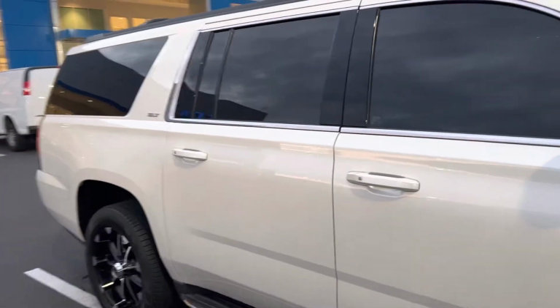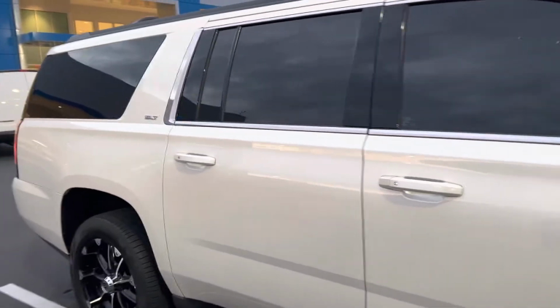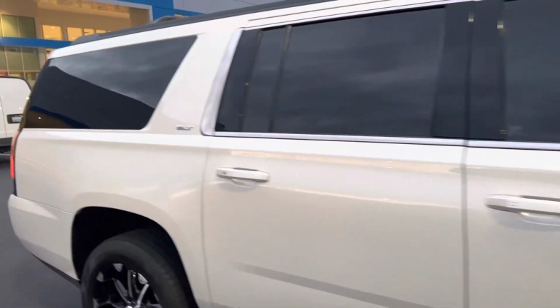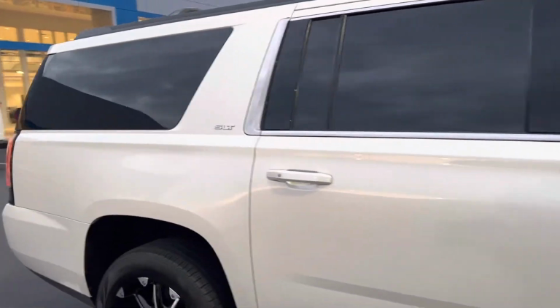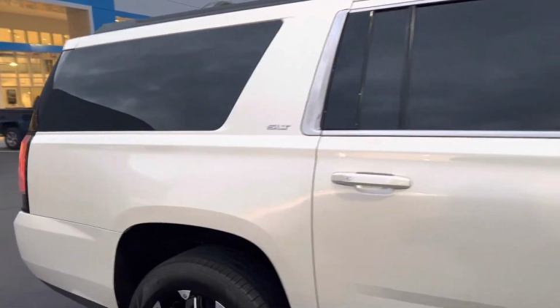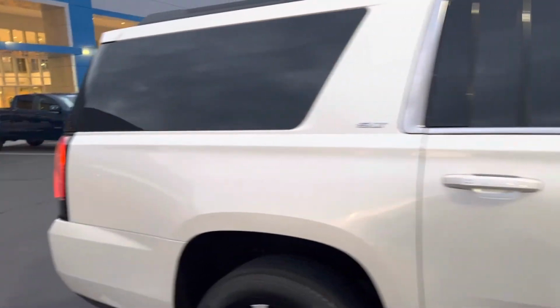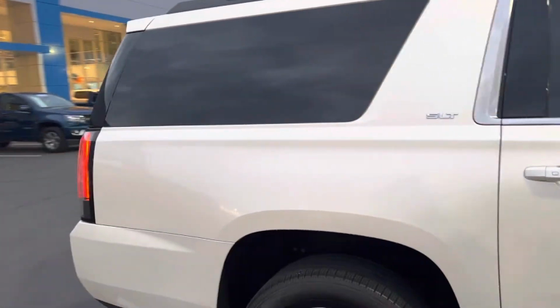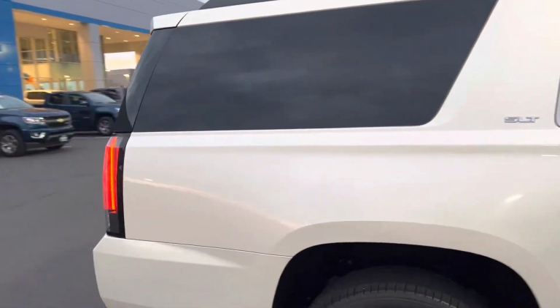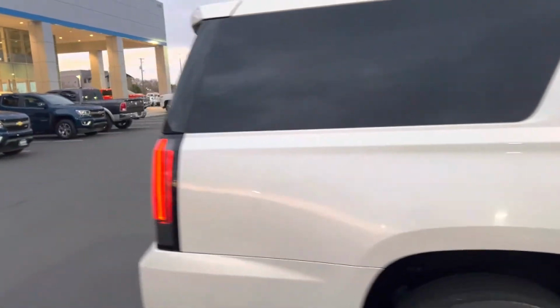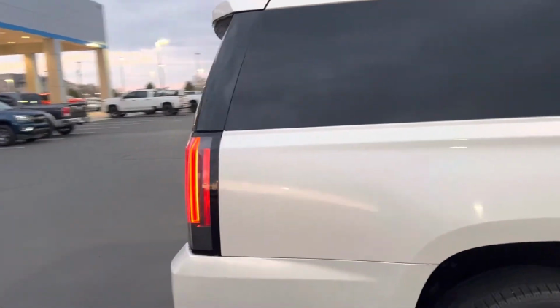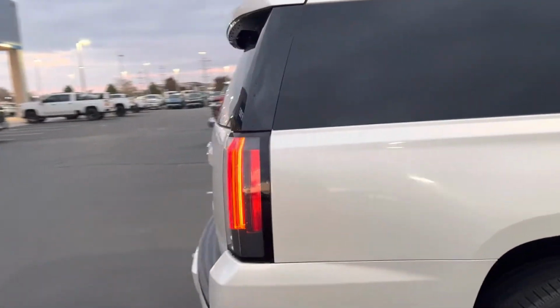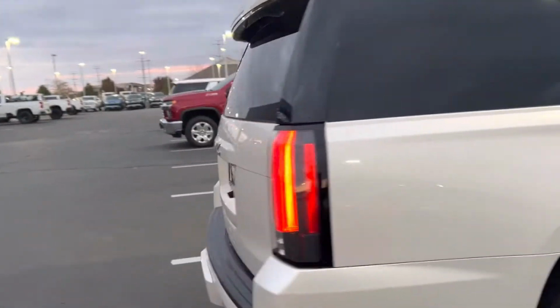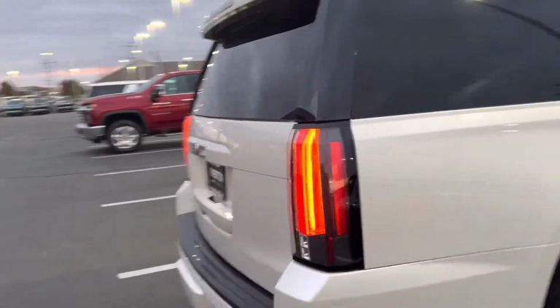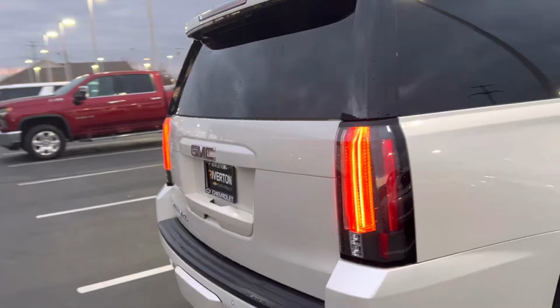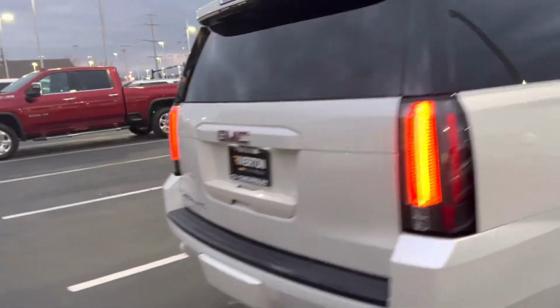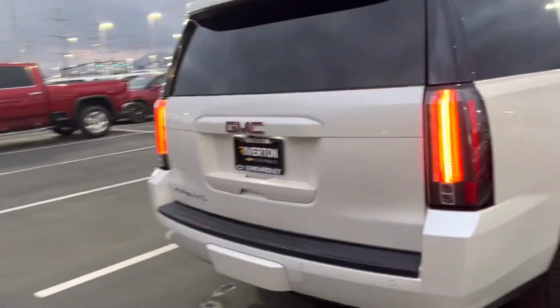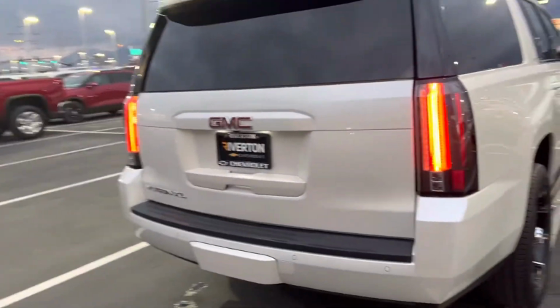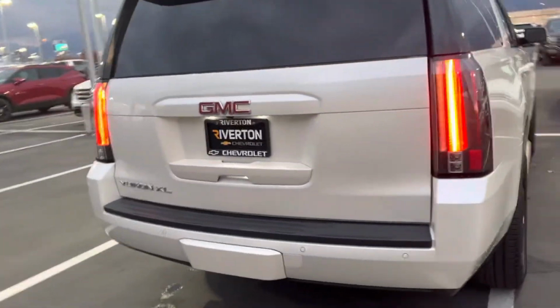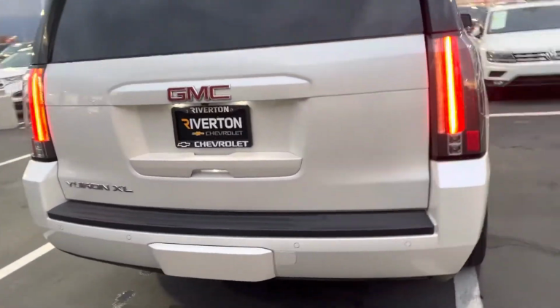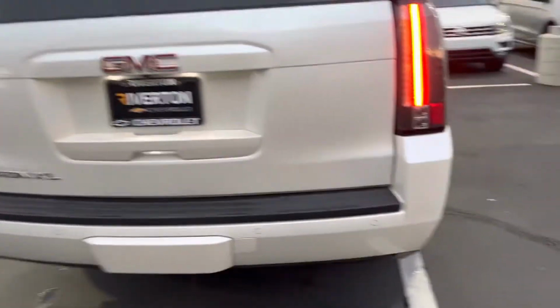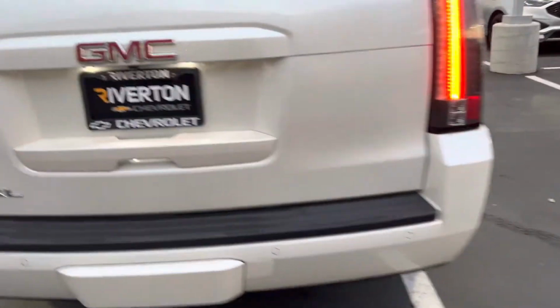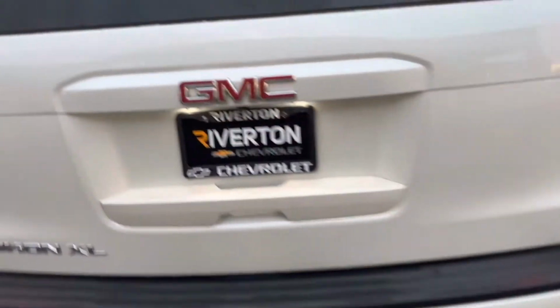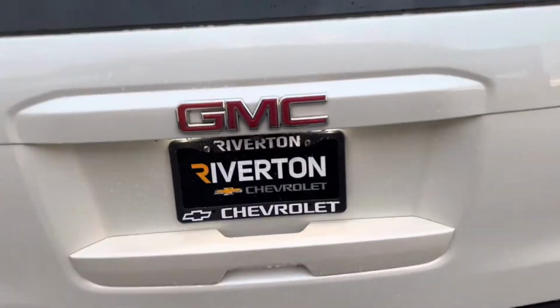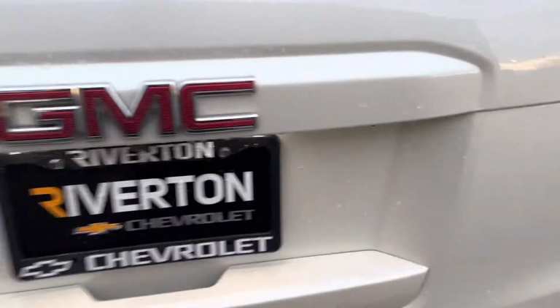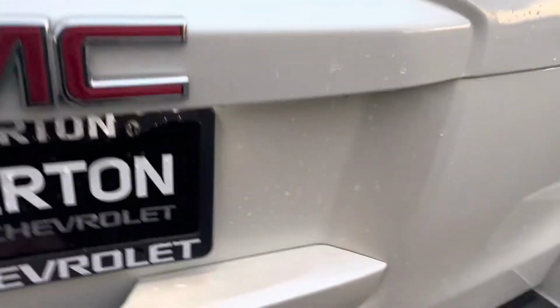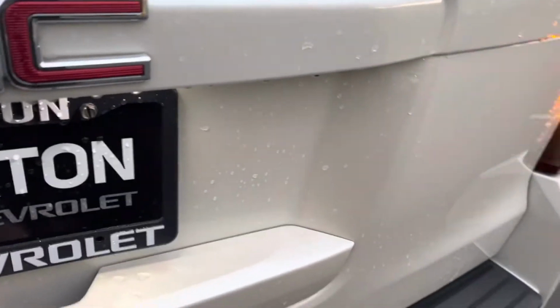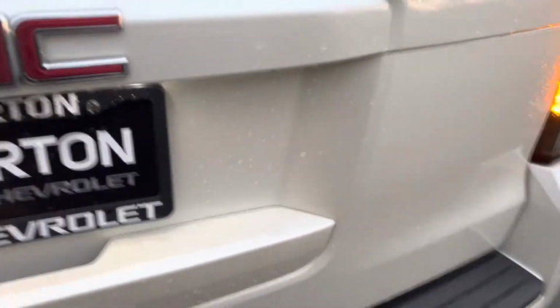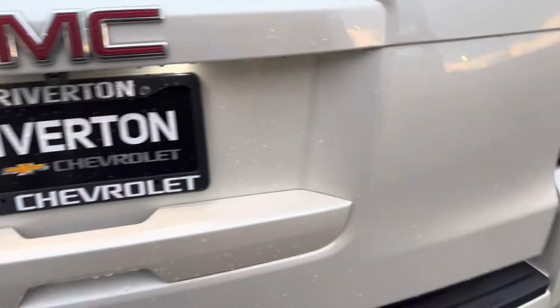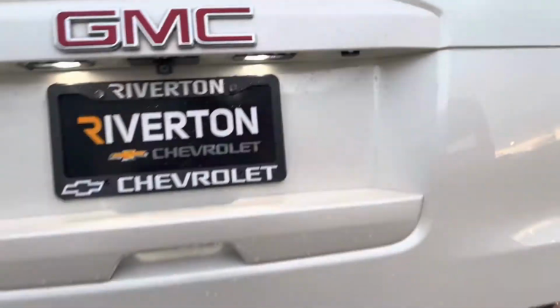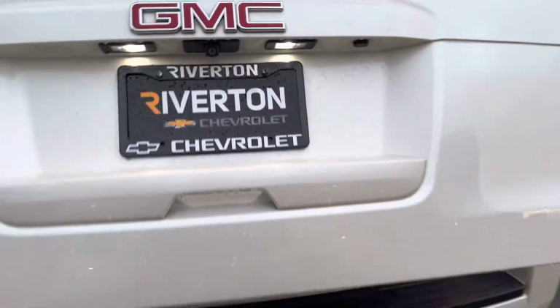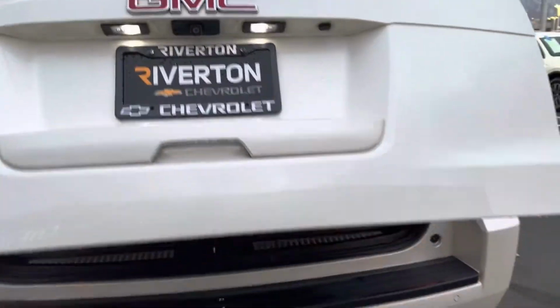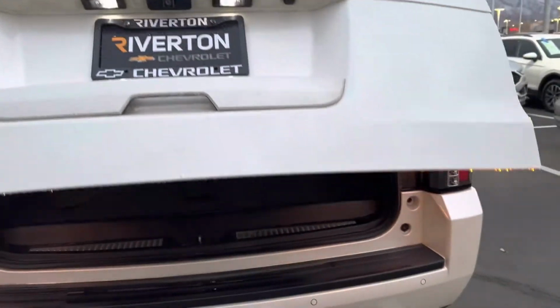Here's the other side of it. The trunk area looks pretty good. There's no damage here either. The liftgate works just fine.